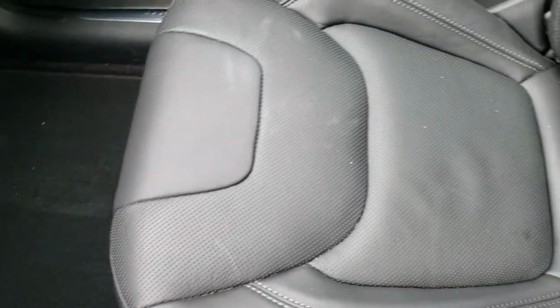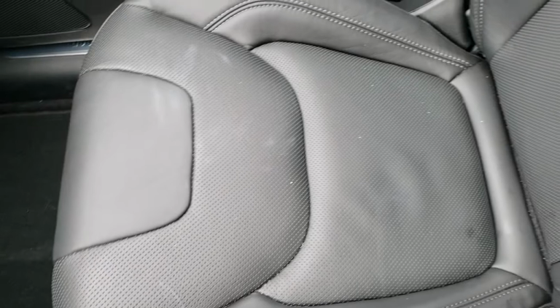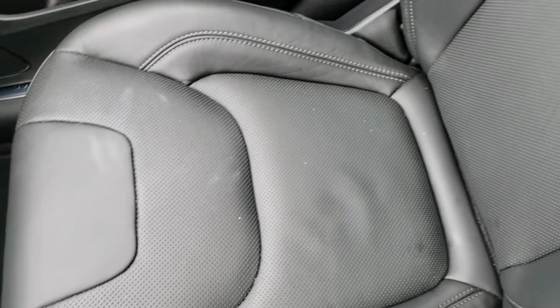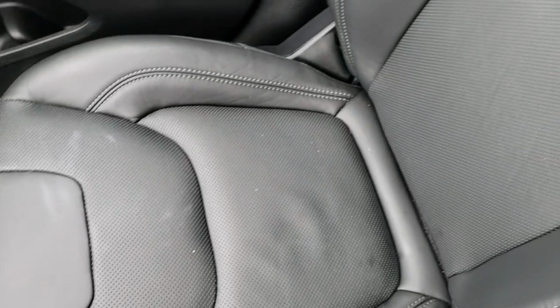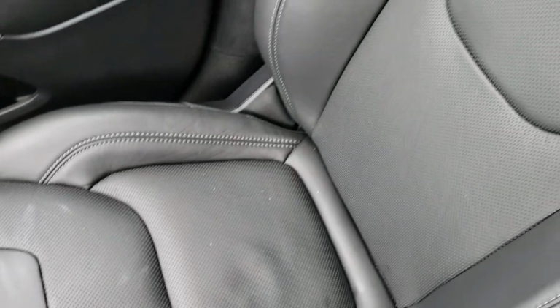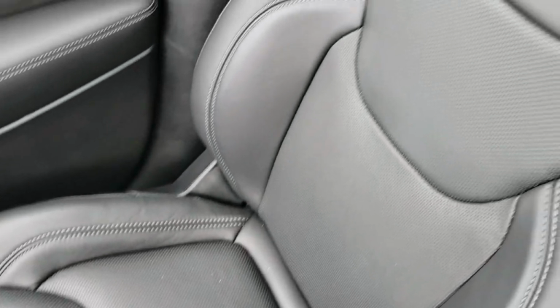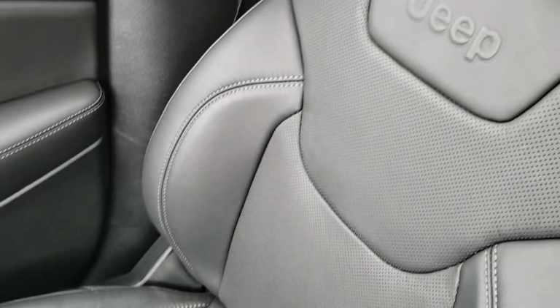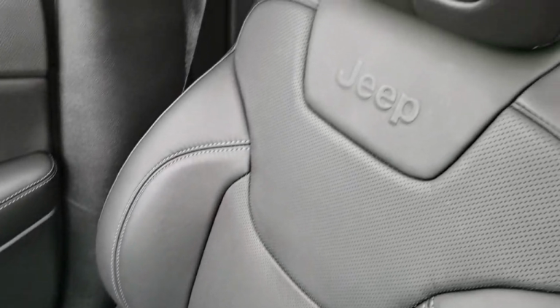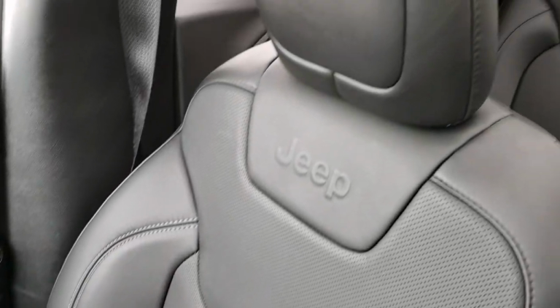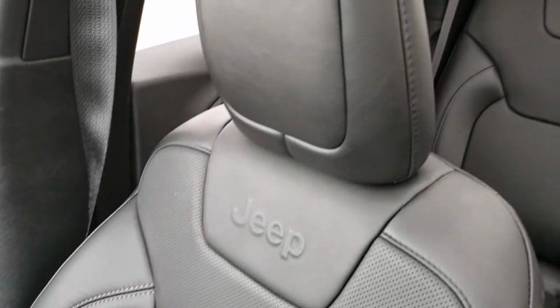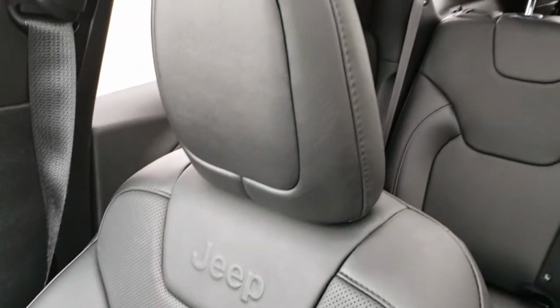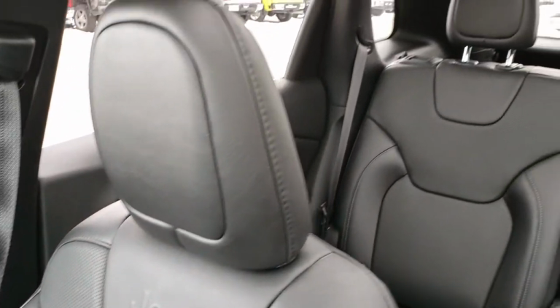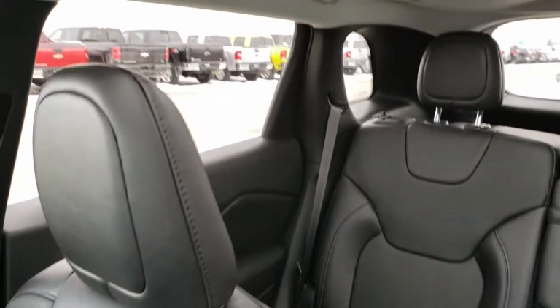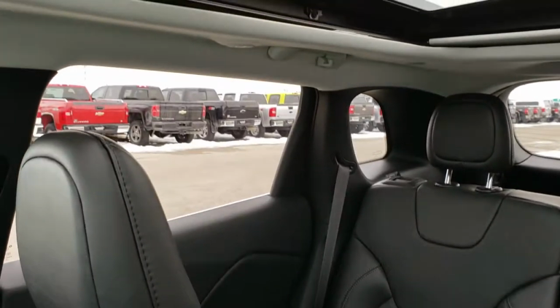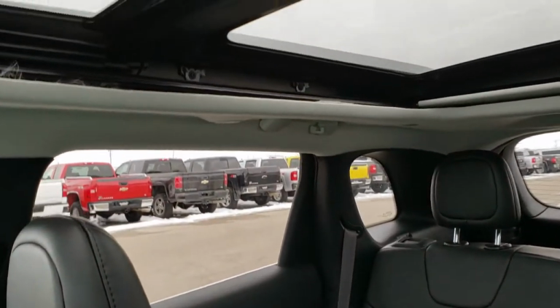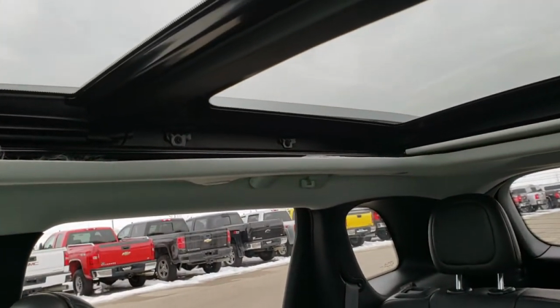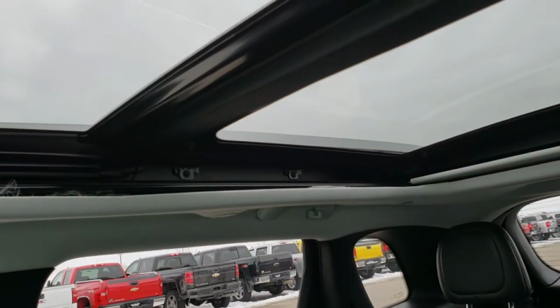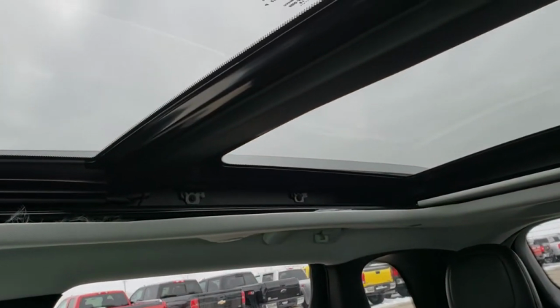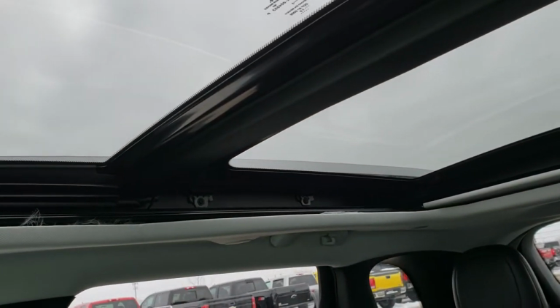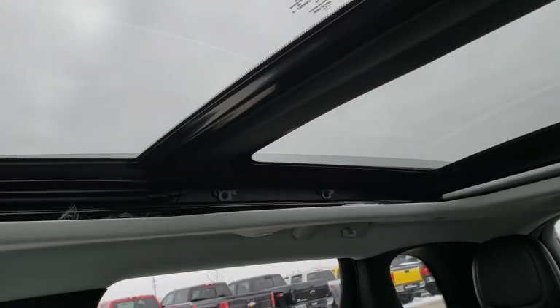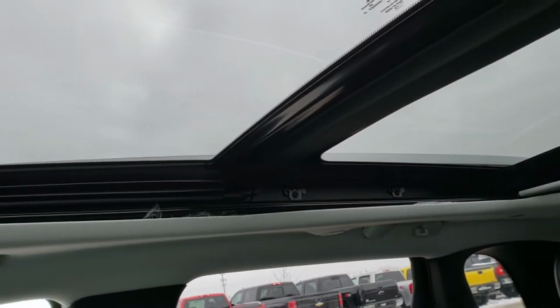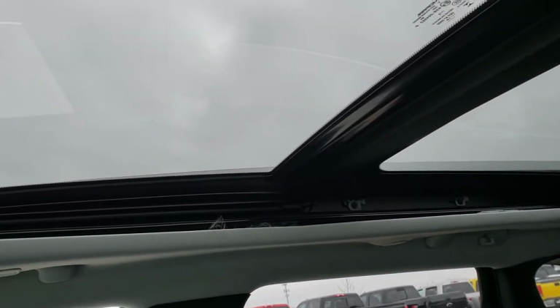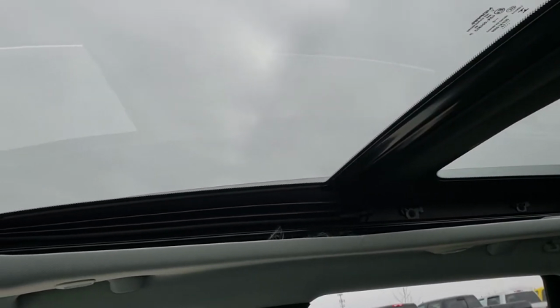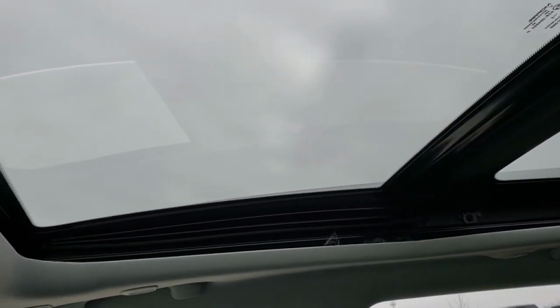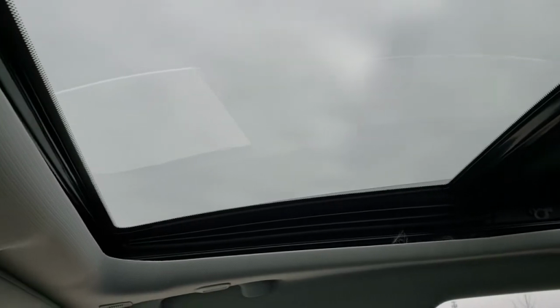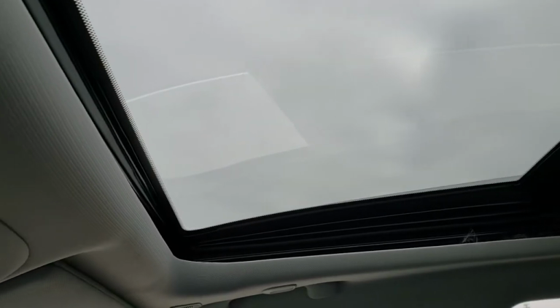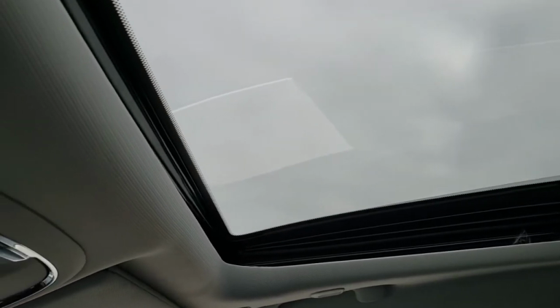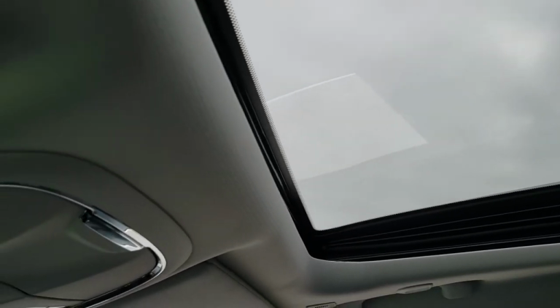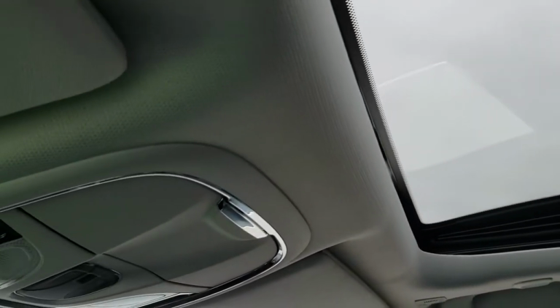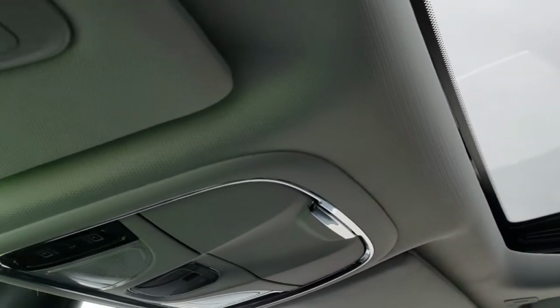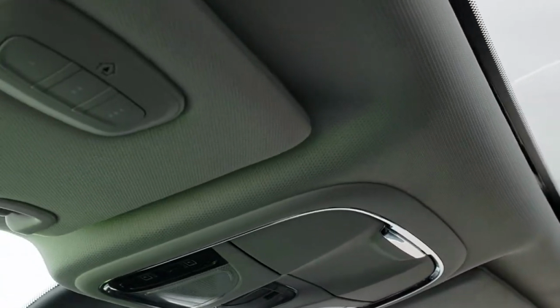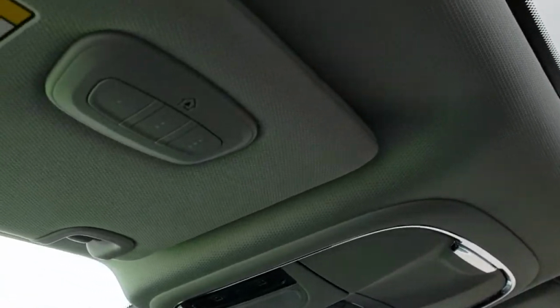This is the 9-speed automatic transmission. Passenger seat is in excellent condition as well — no rips or tears on that. This vehicle has never been smoked in. And this one does have the panoramic sunroof — a dual-pane roof — and the glass in the front actually opens up as a sunroof.